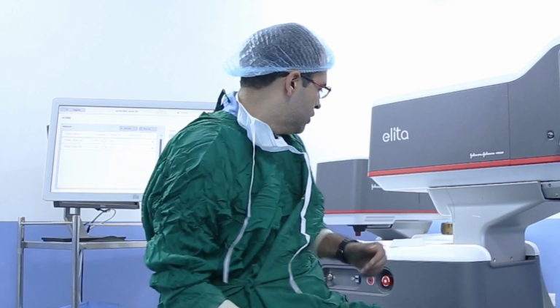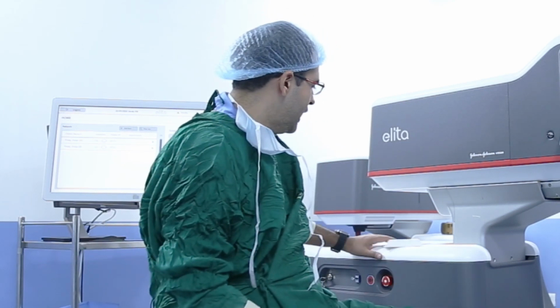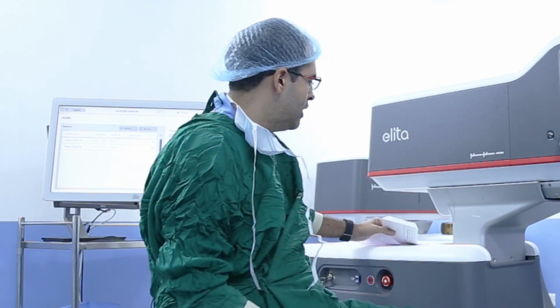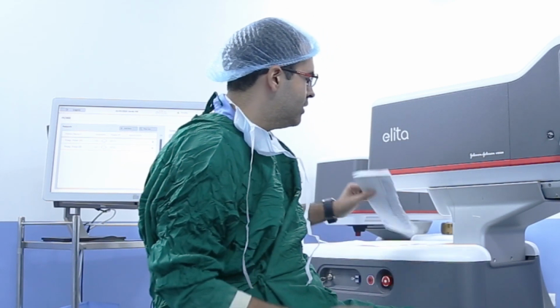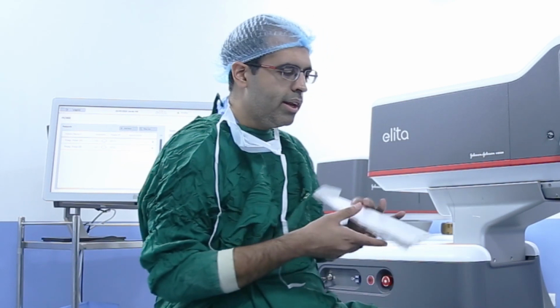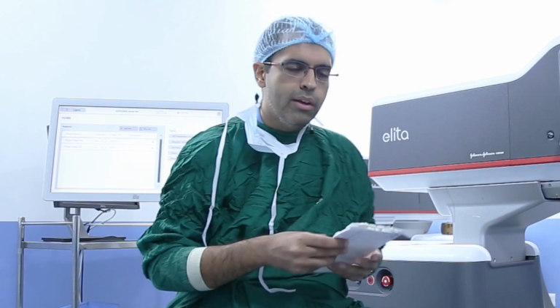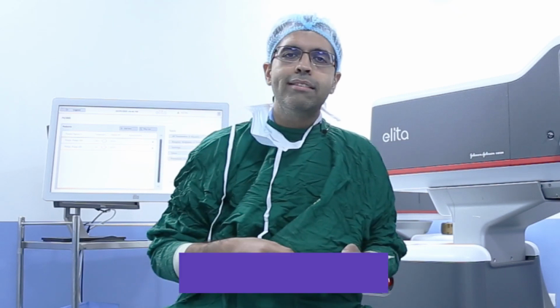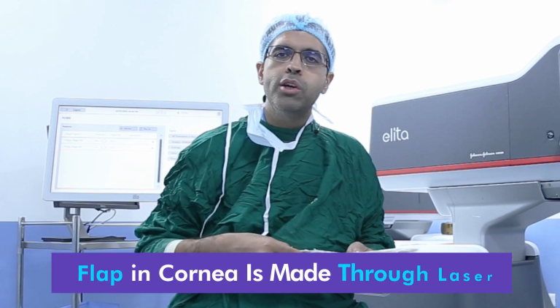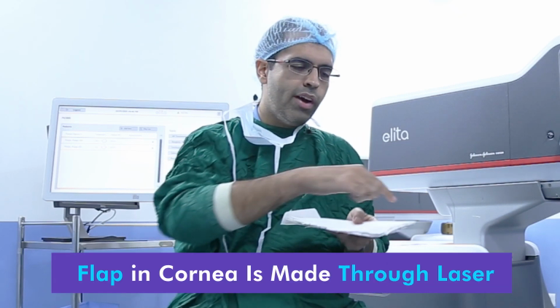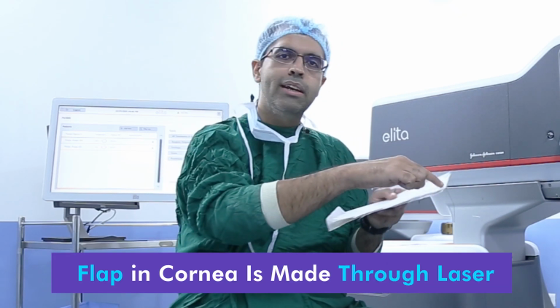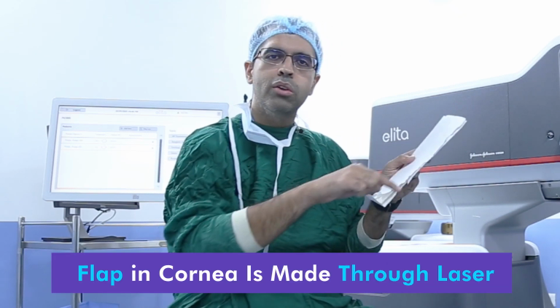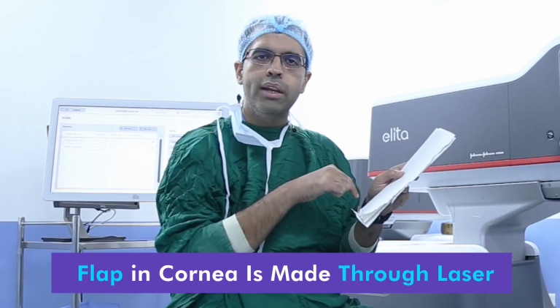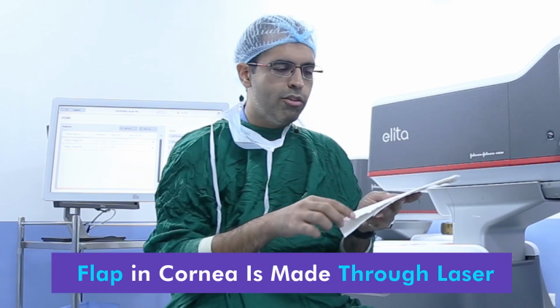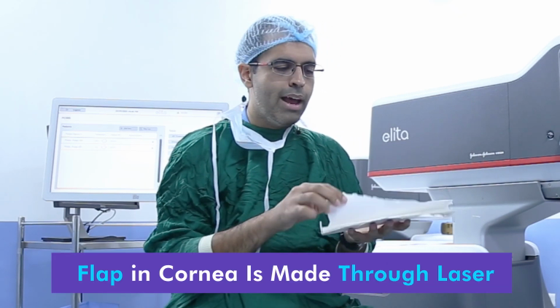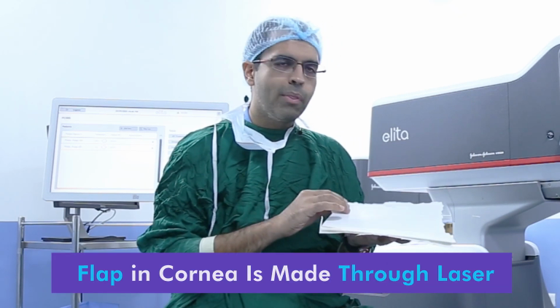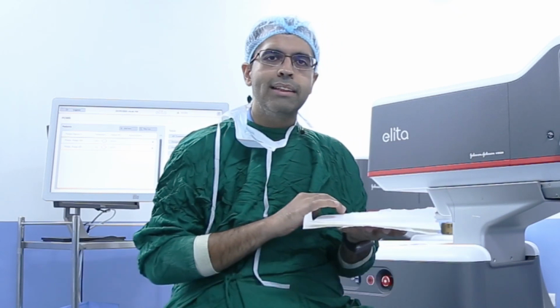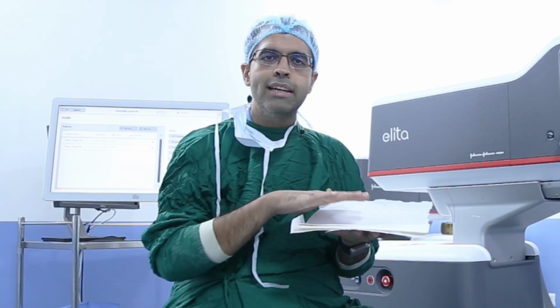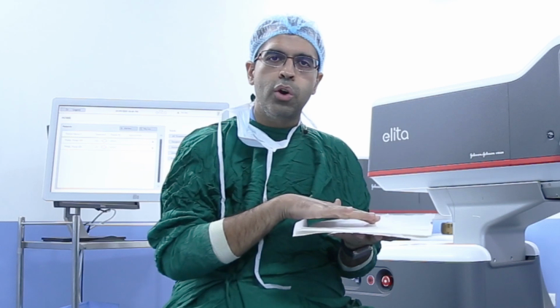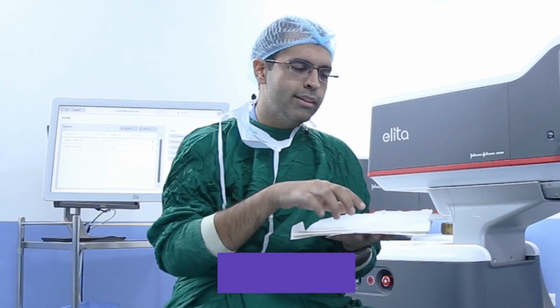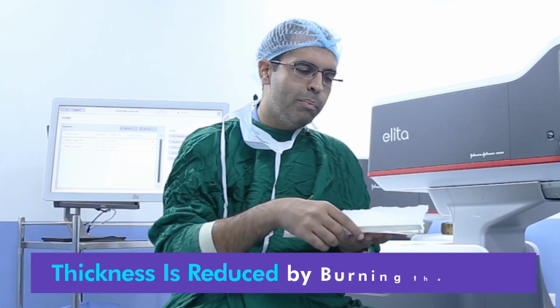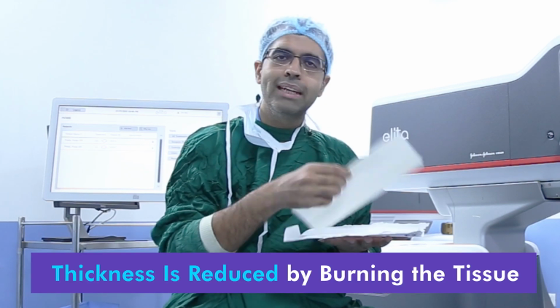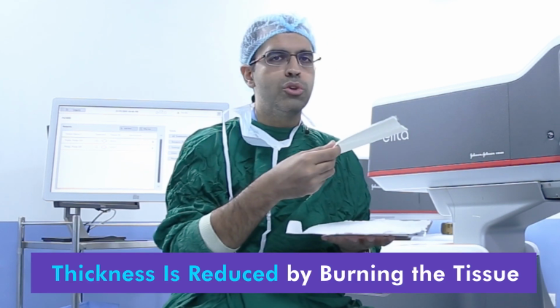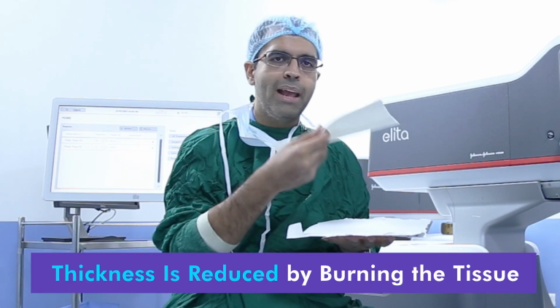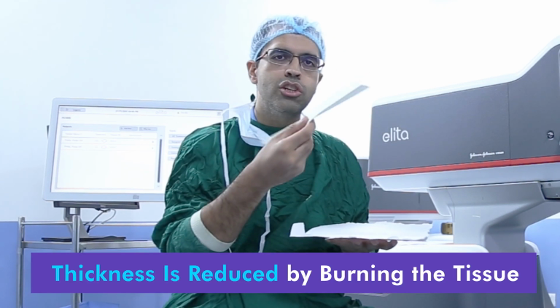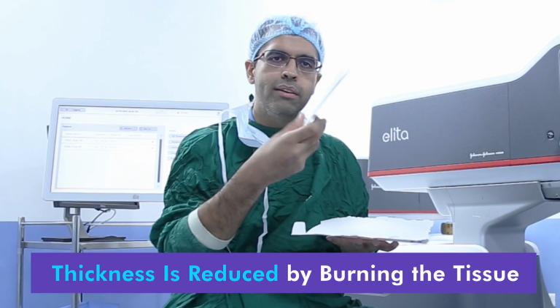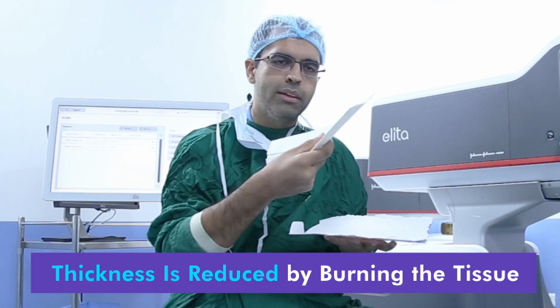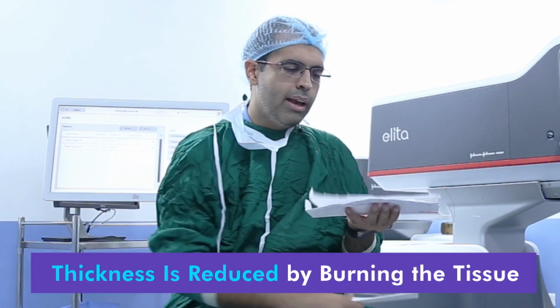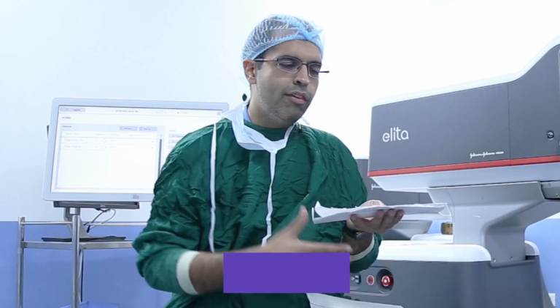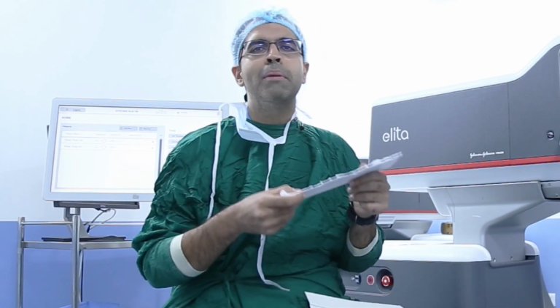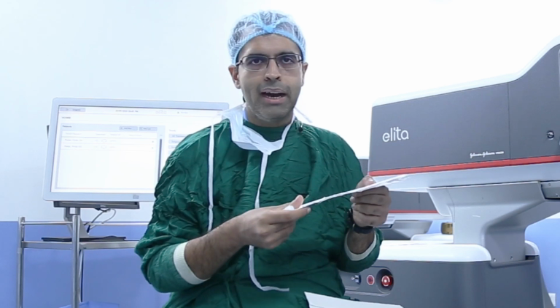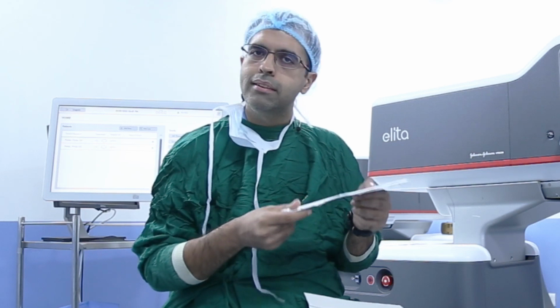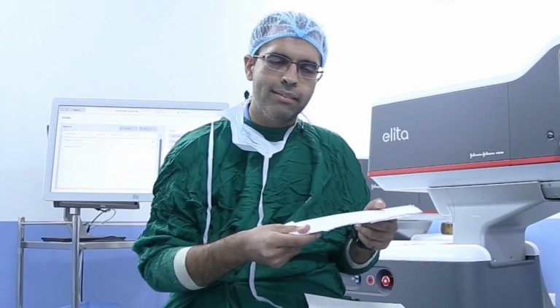Like we know, imagine this is the cornea. In a LASIK, what we do is we fire a laser on the cornea and we make a flap. Then the thickness of the cornea is removed by burning this tissue, and this tissue is then burnt and the flap is placed back. This is LASIK.